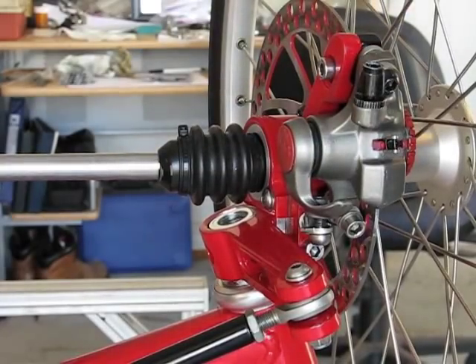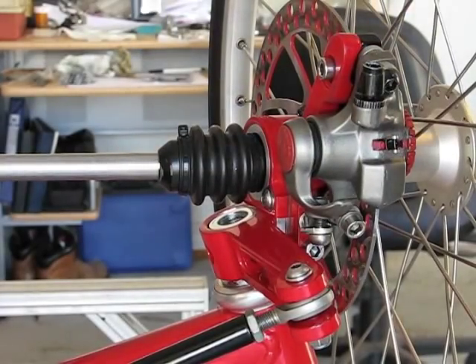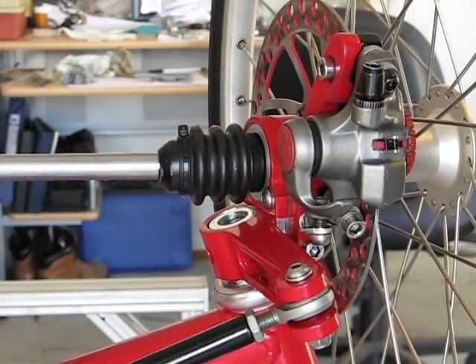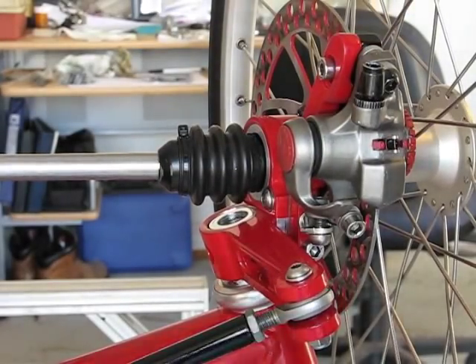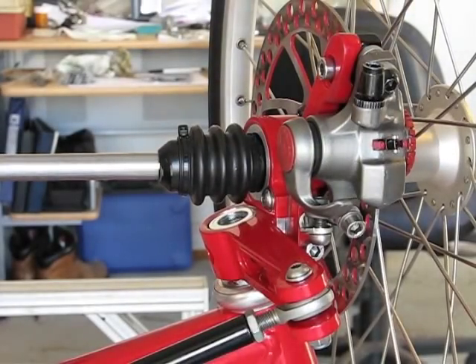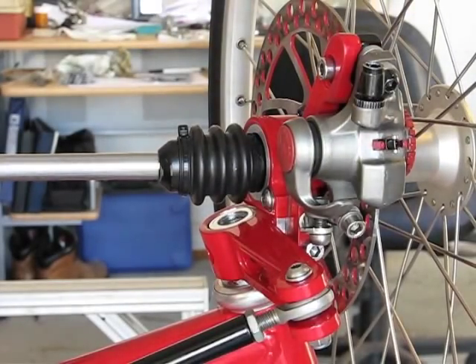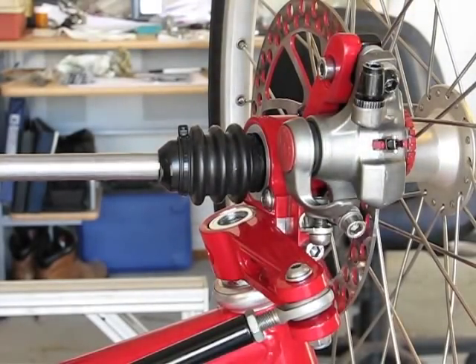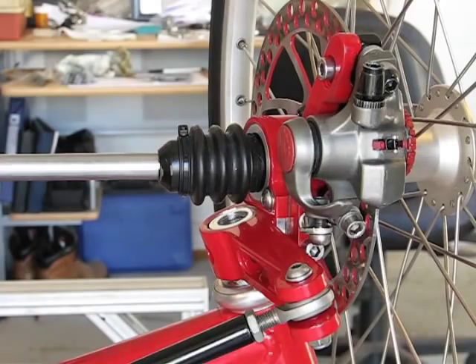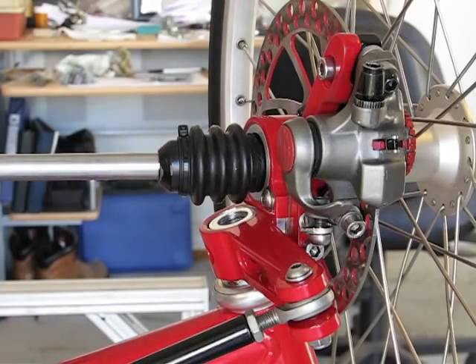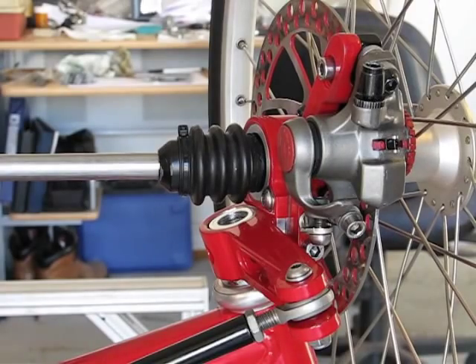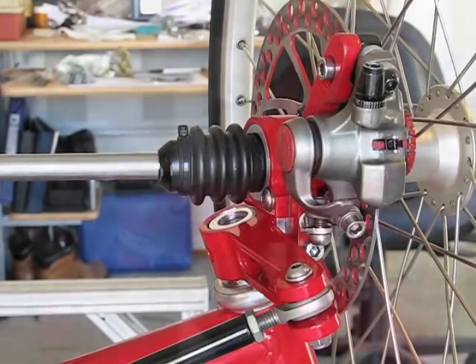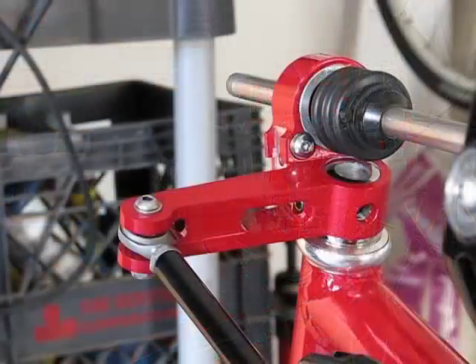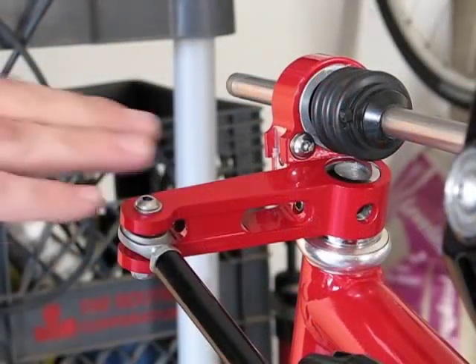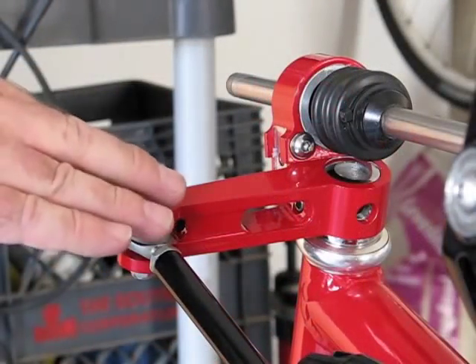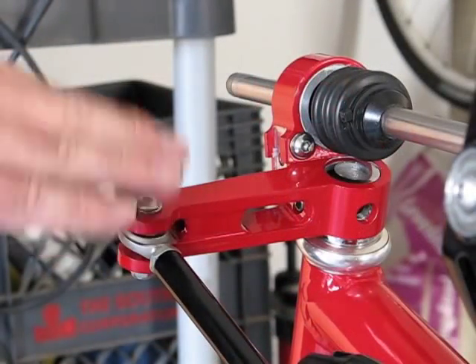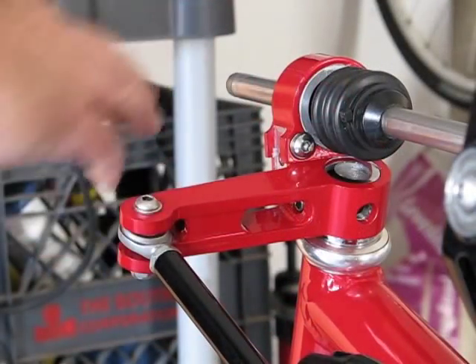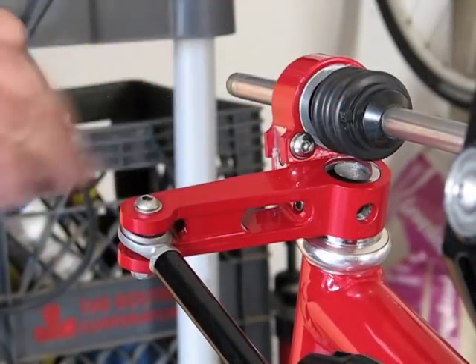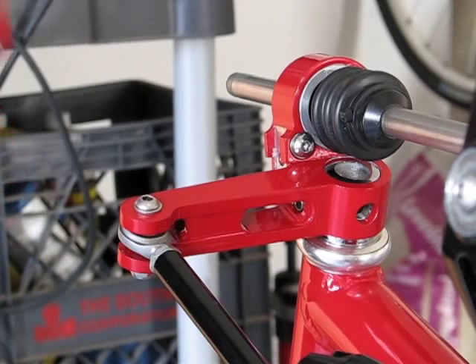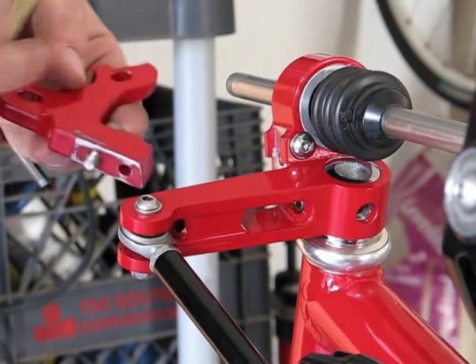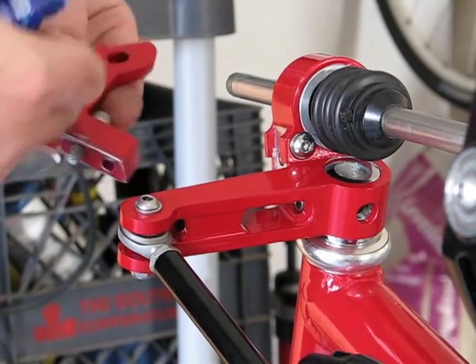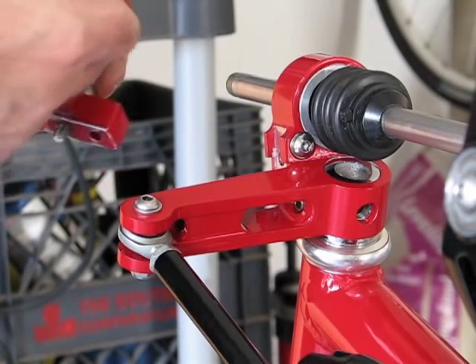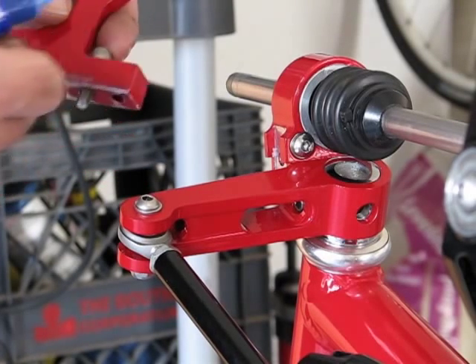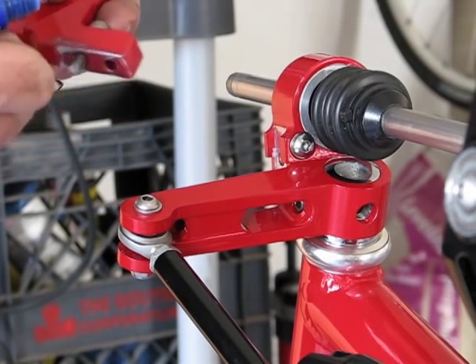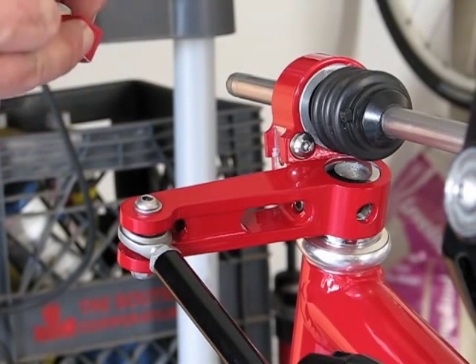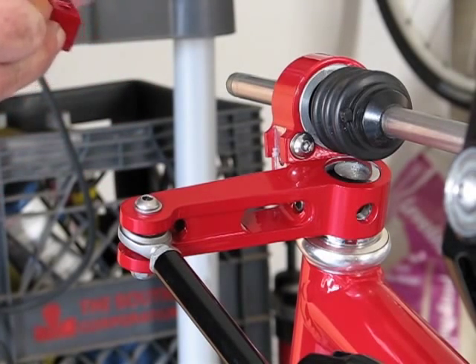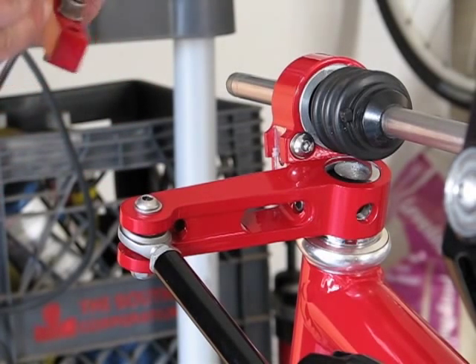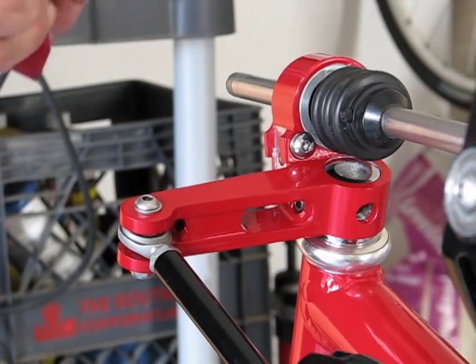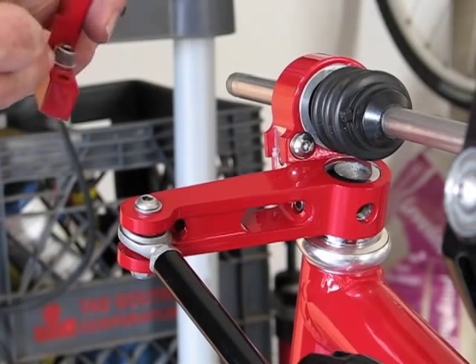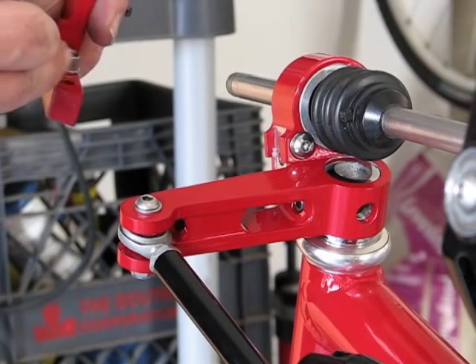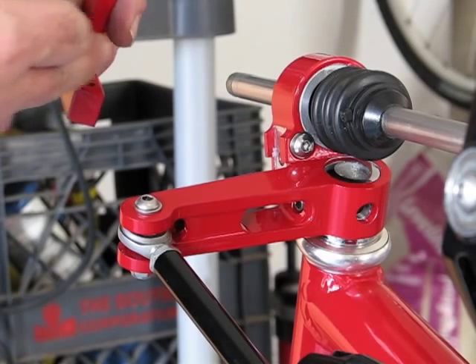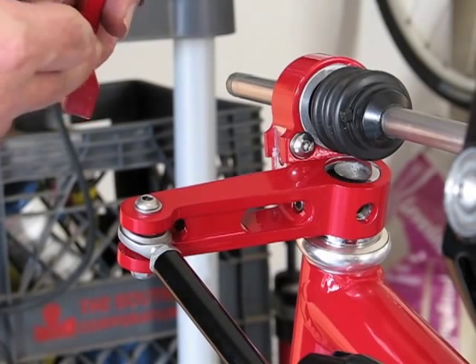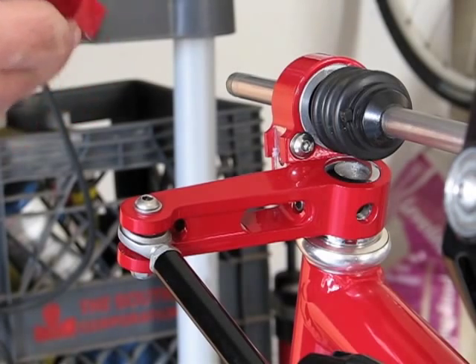The paint only looks good once. Let's go to the other side. On this side I took the wheel off because this brake mount is a different design and I have to use an Allen wrench to get this bolt on.